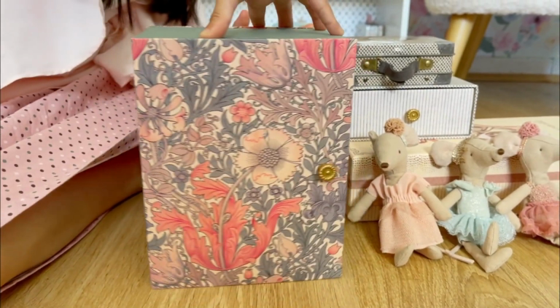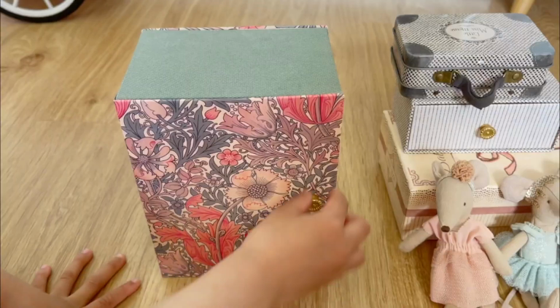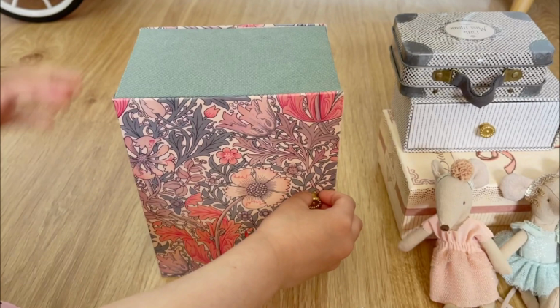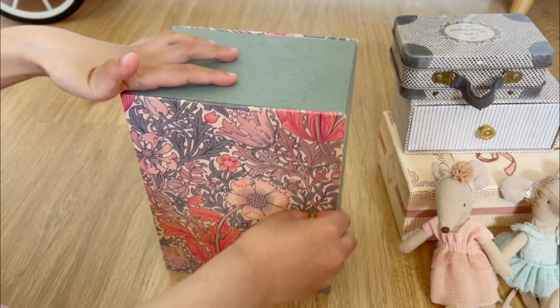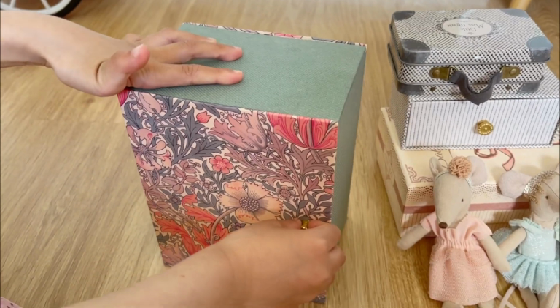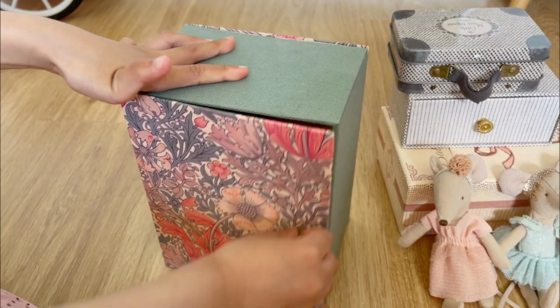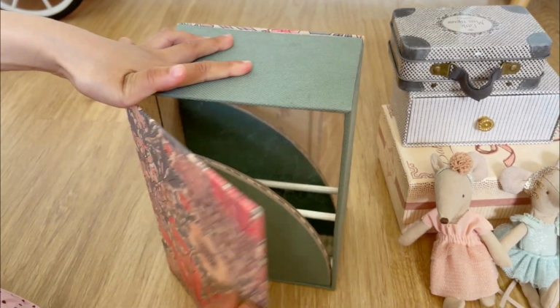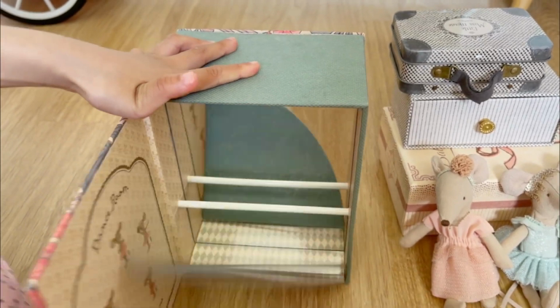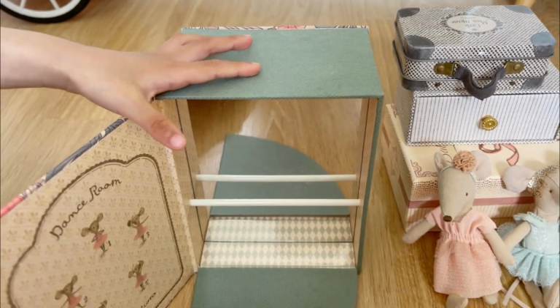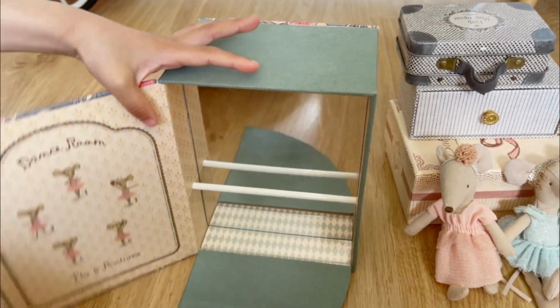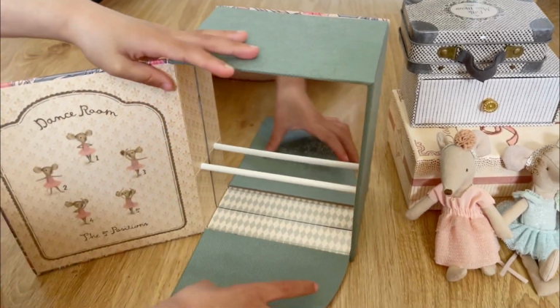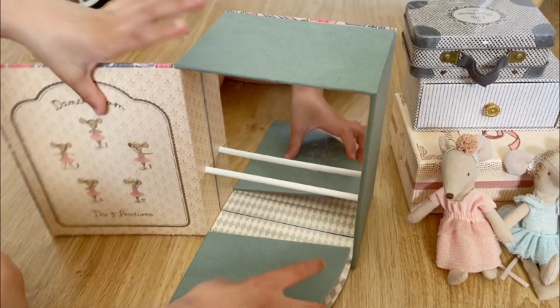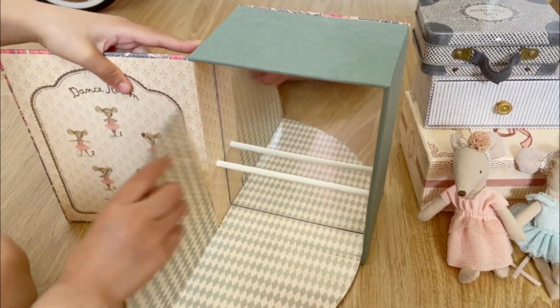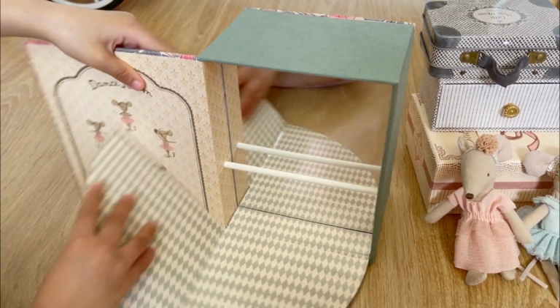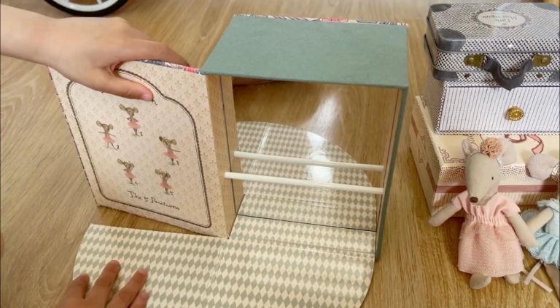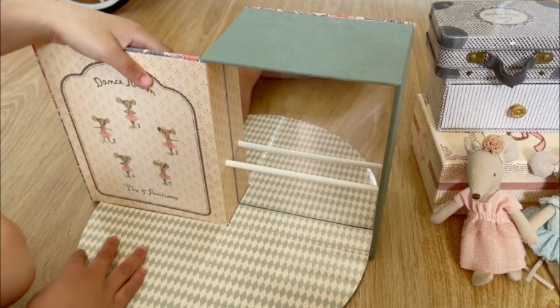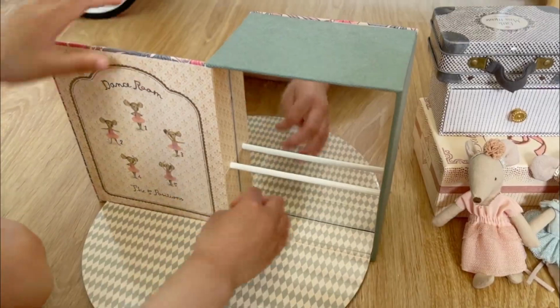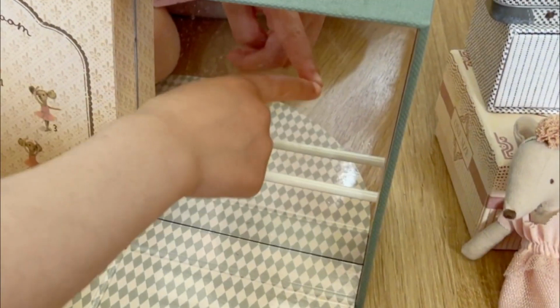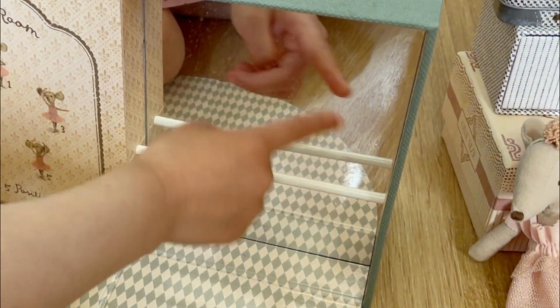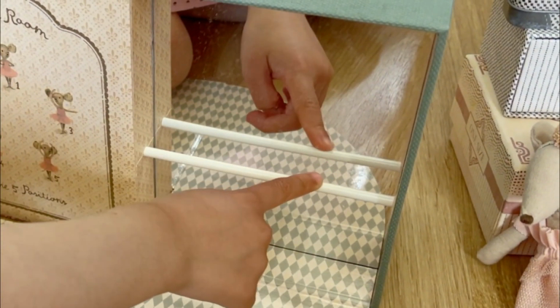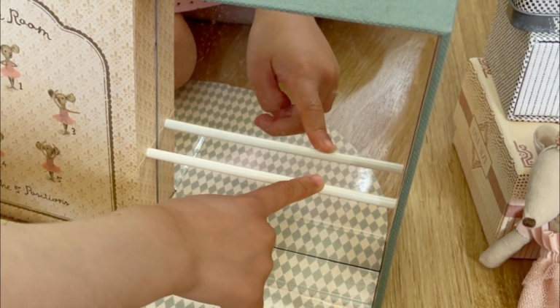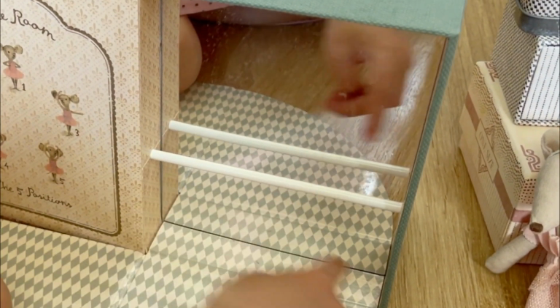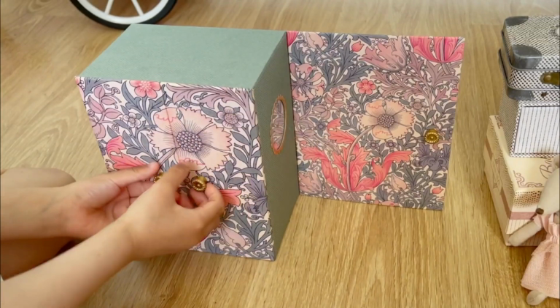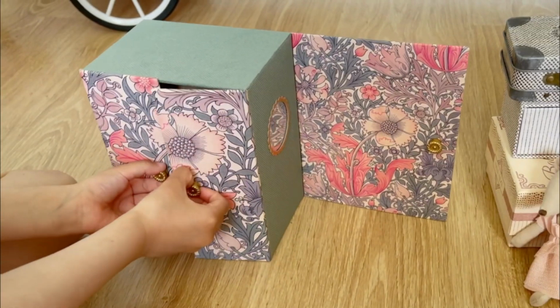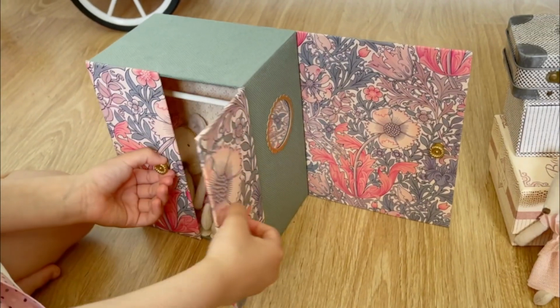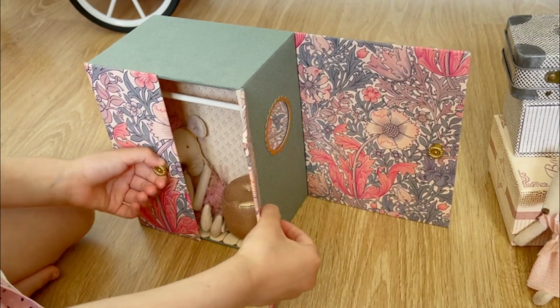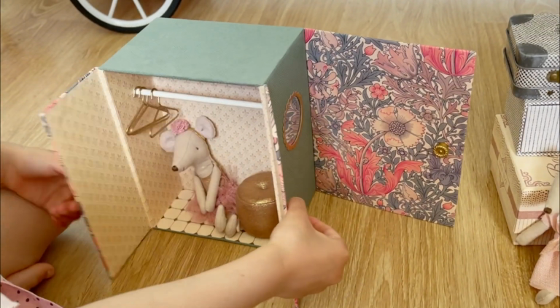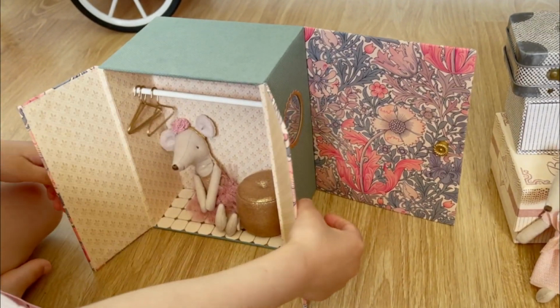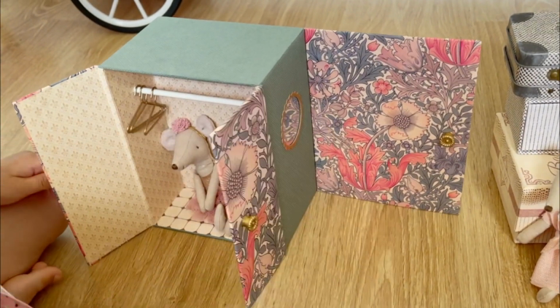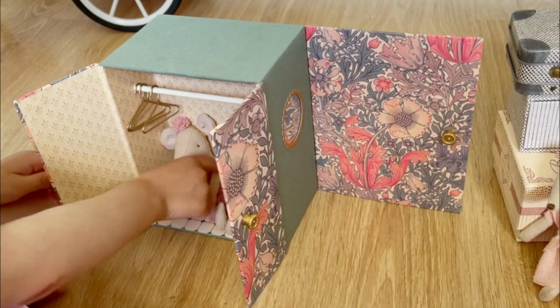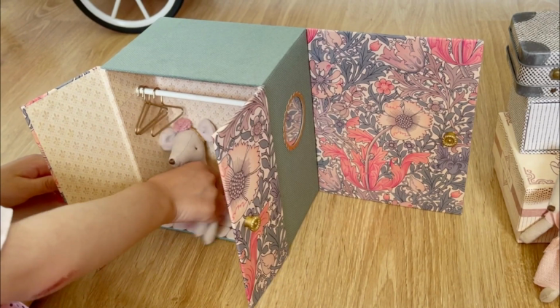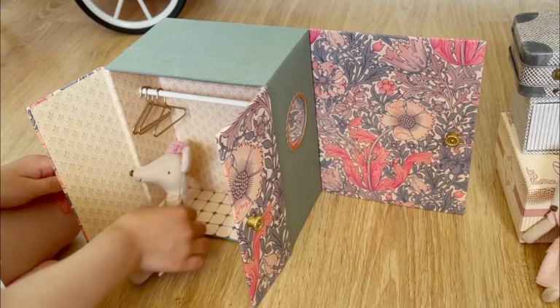When you open this it becomes a dance studio. And this is a mirror and a ballet bar. So here is the closet and you have a little mouse in here.